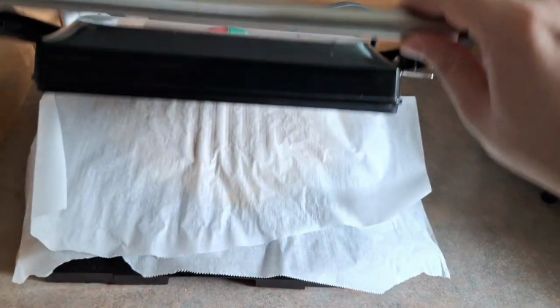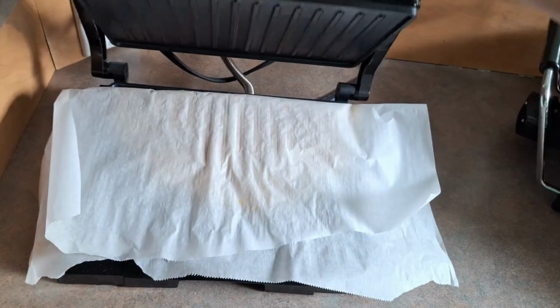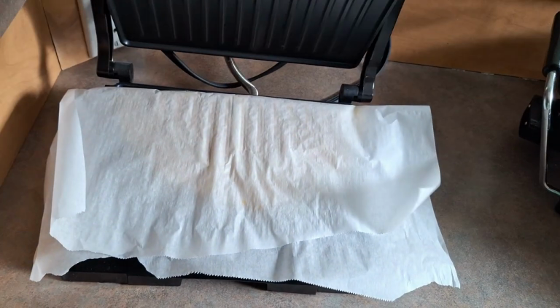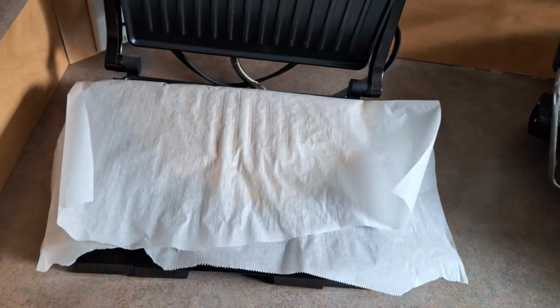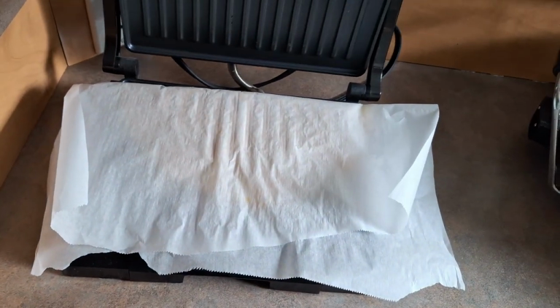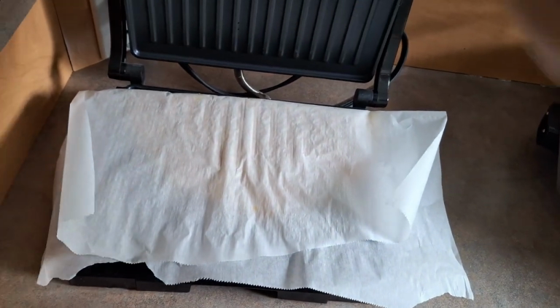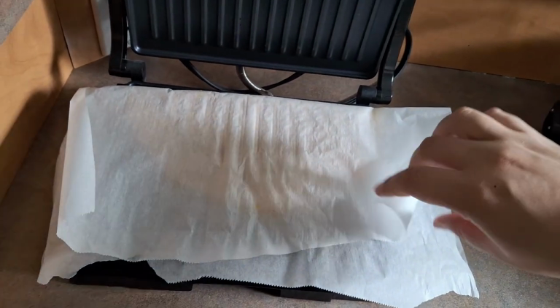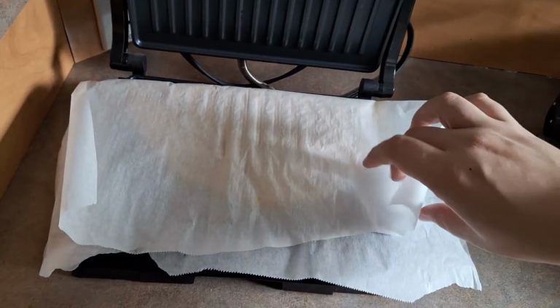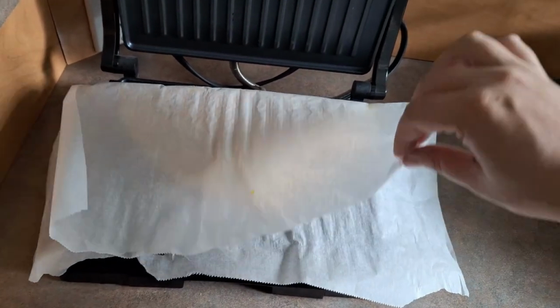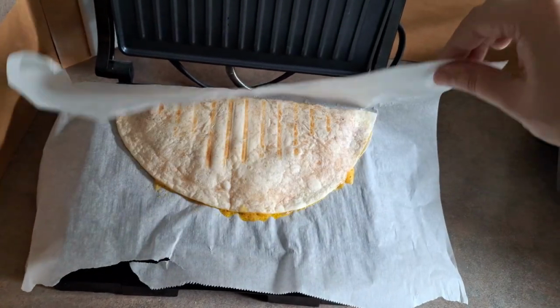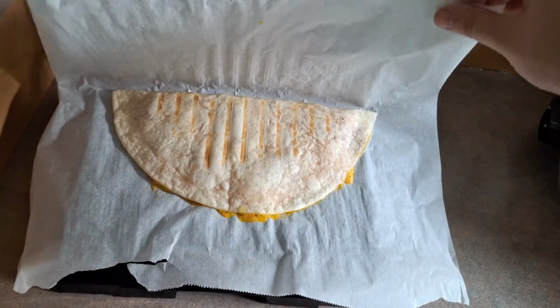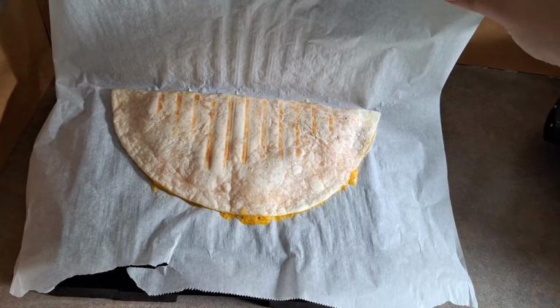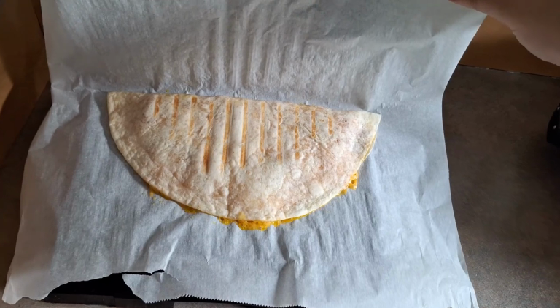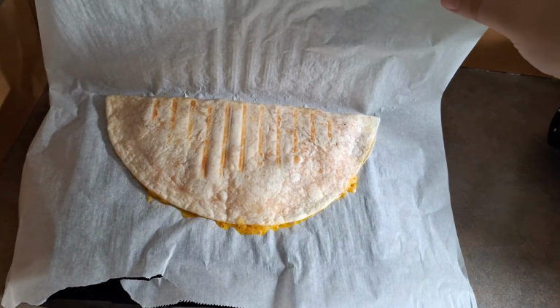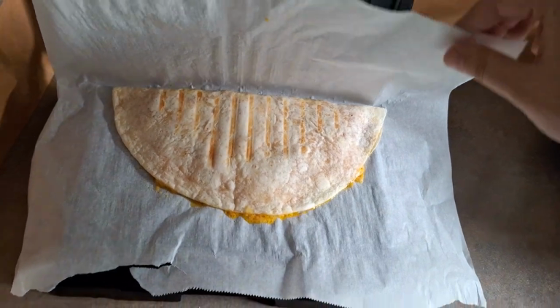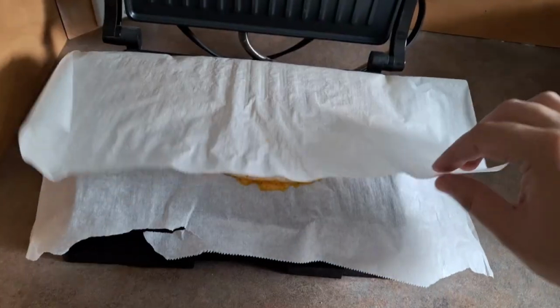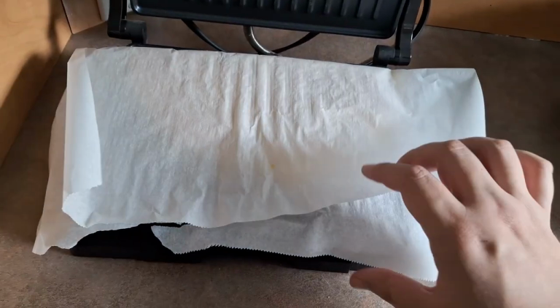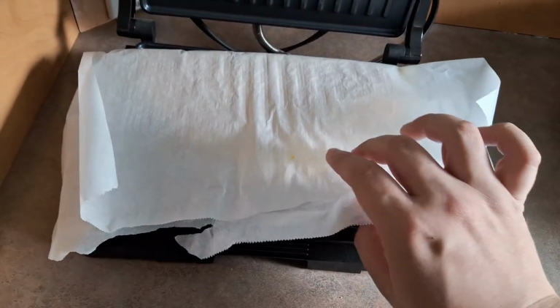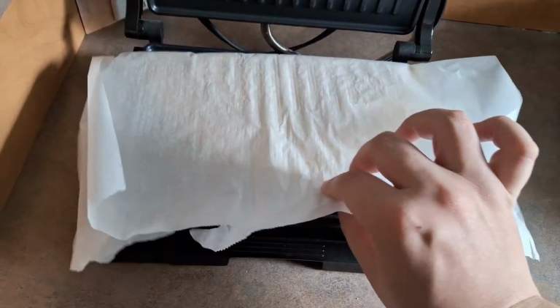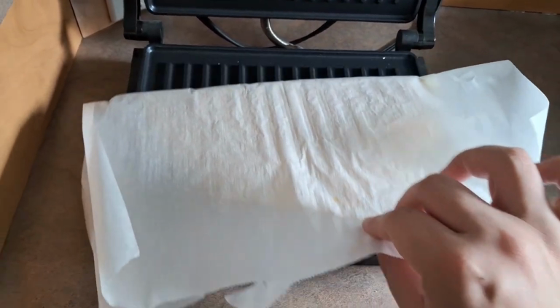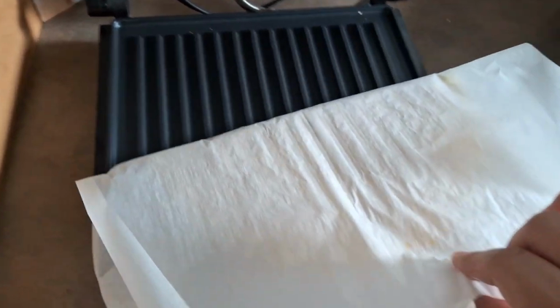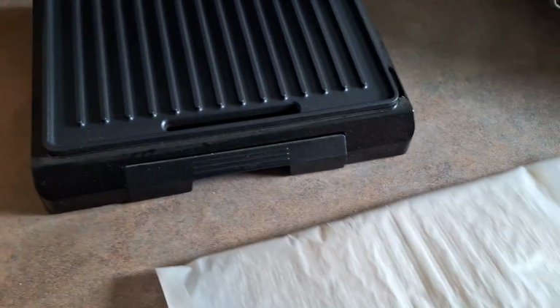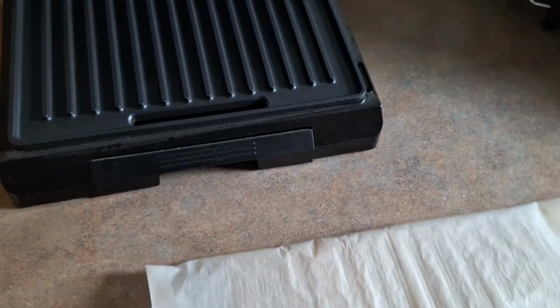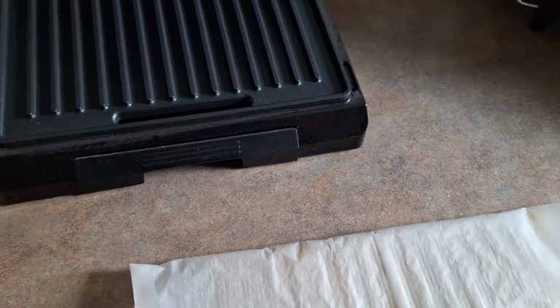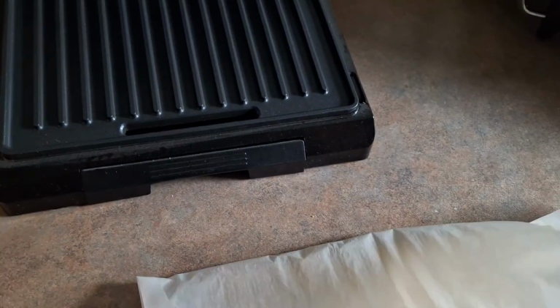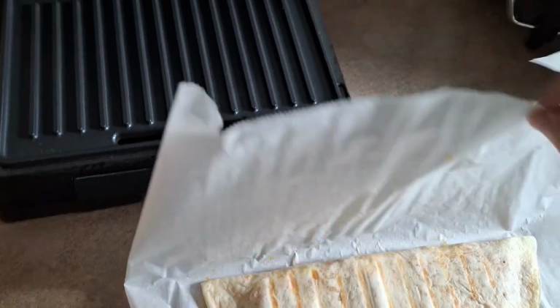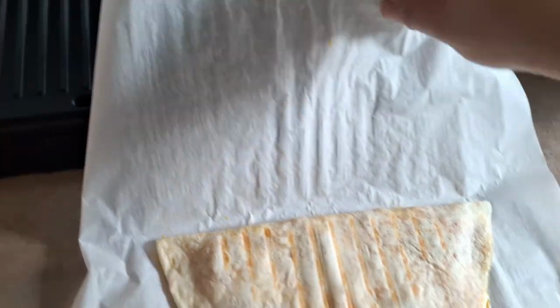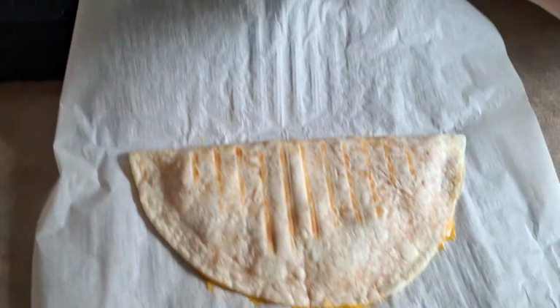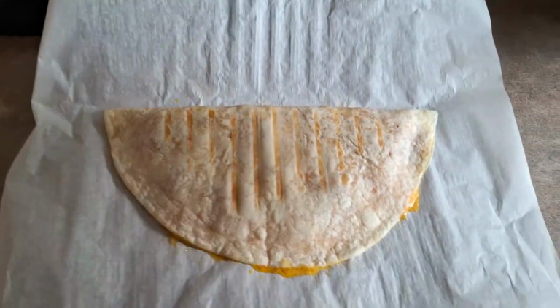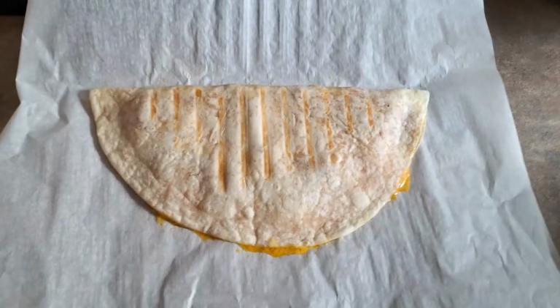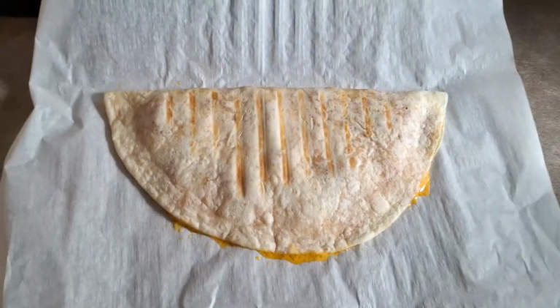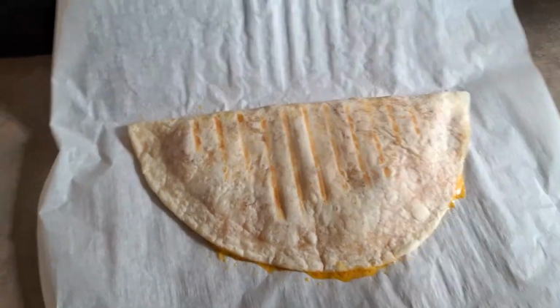The panini press is going to start to grill both sides. Once it is done, you're going to lift it up — you'll know it's done whenever it has those nice grill marks. Now you're going to slide it off and with a sharp knife you're going to cut it into triangle wedges.